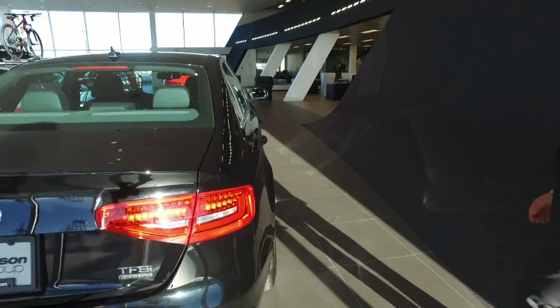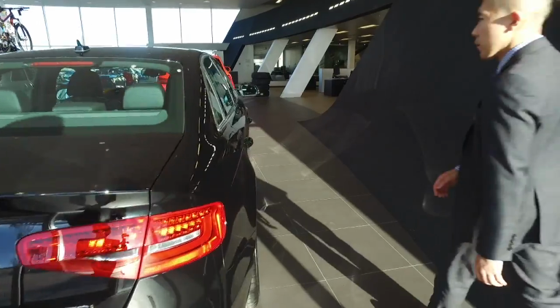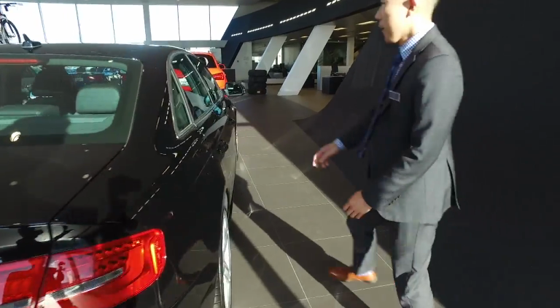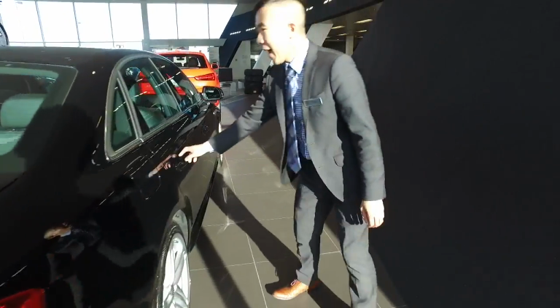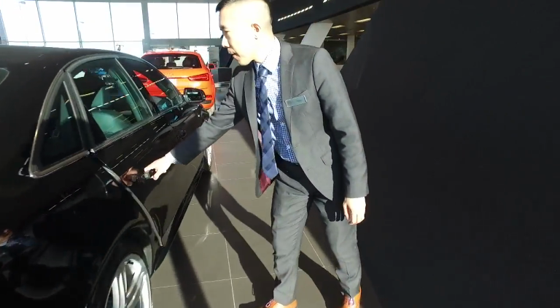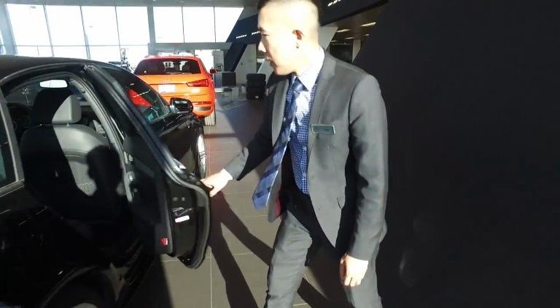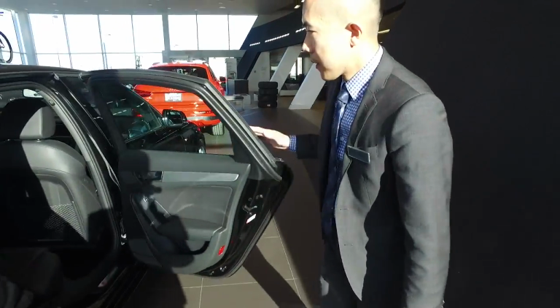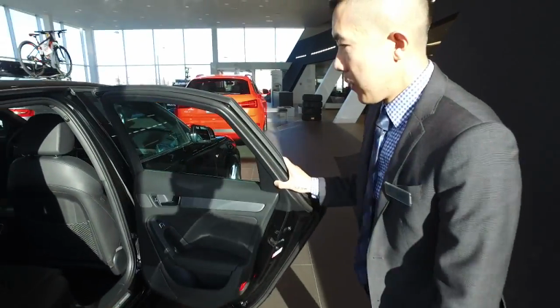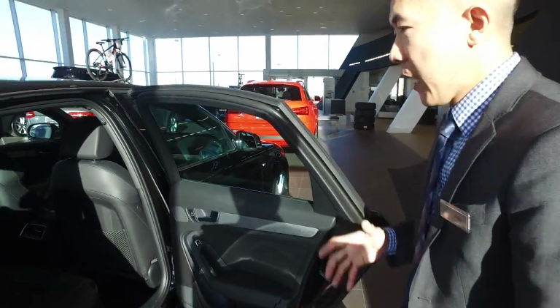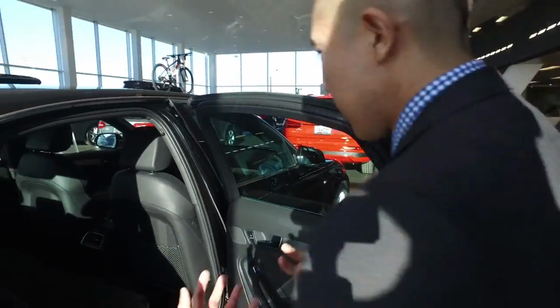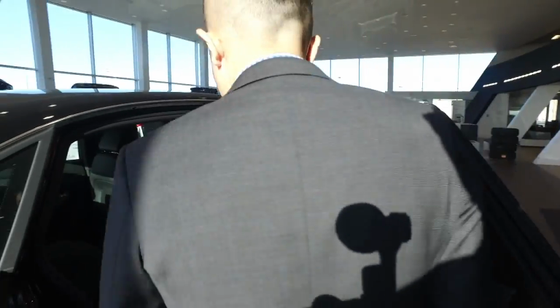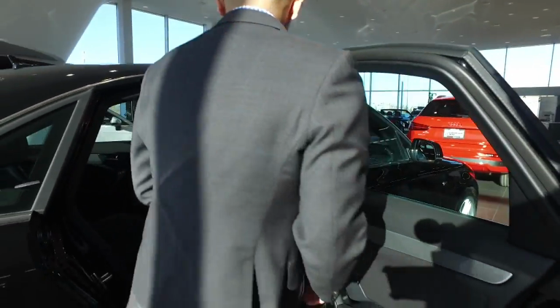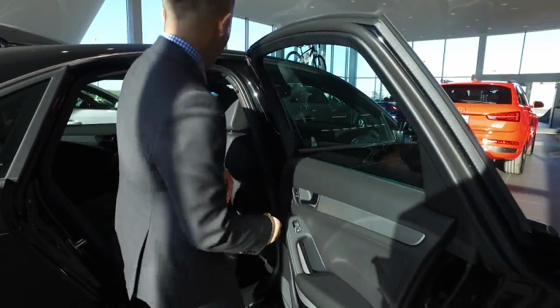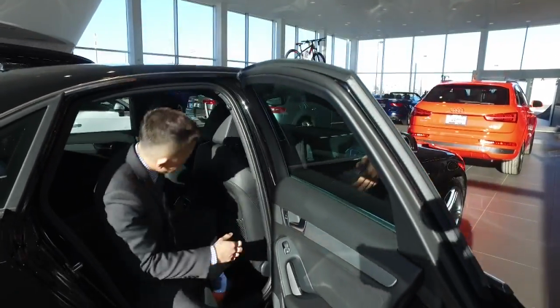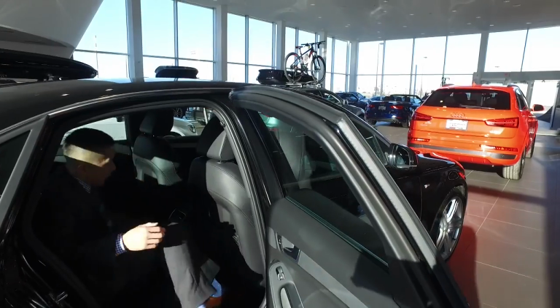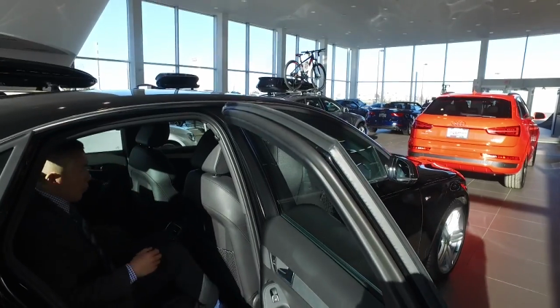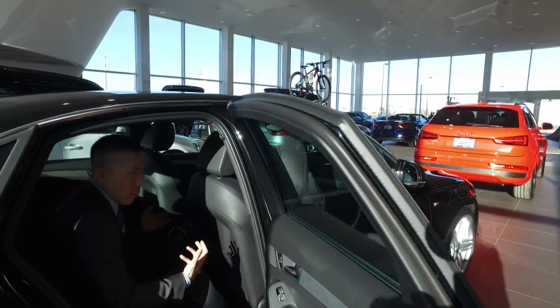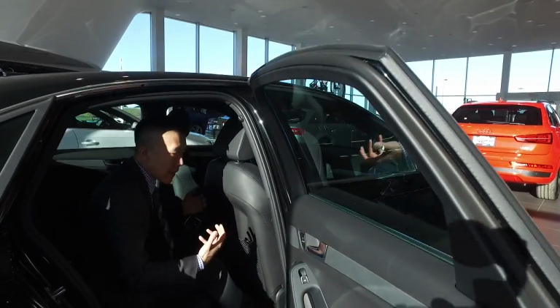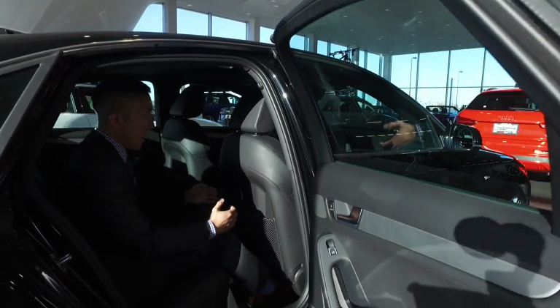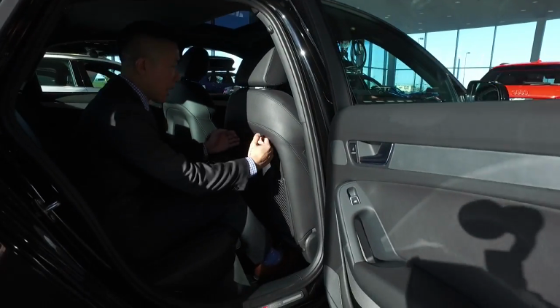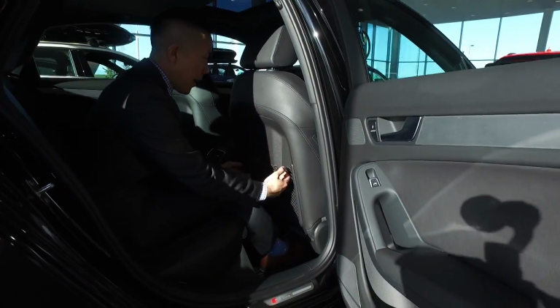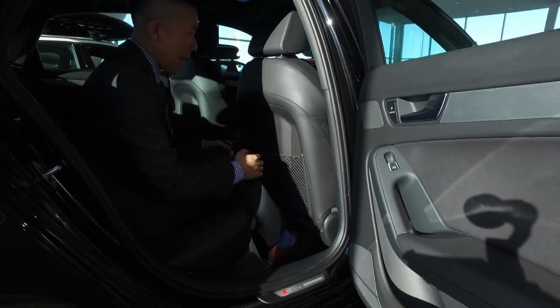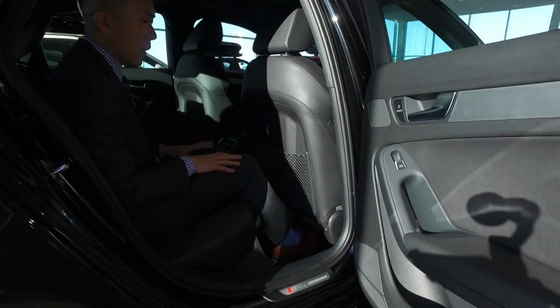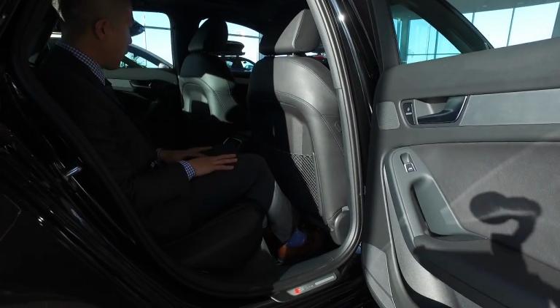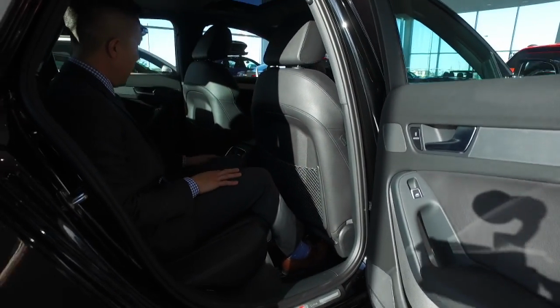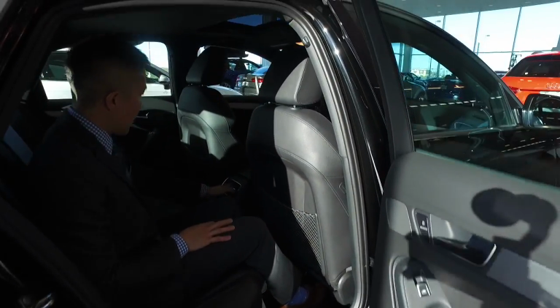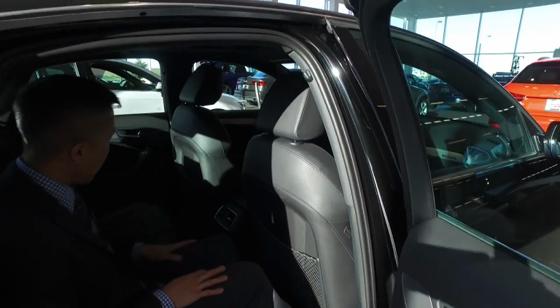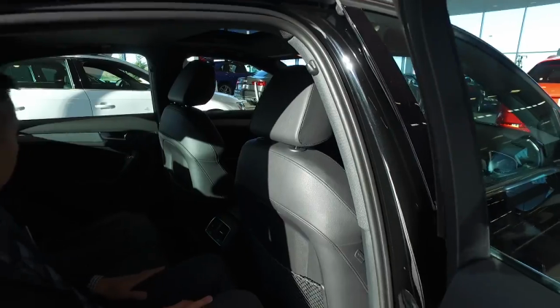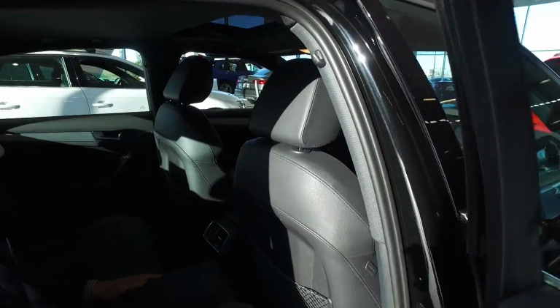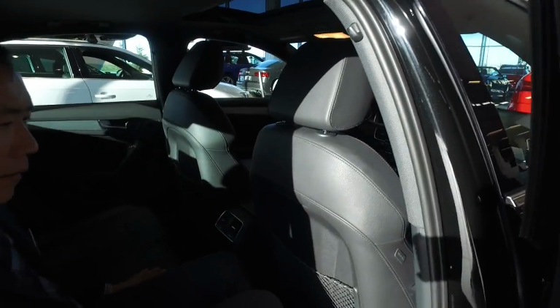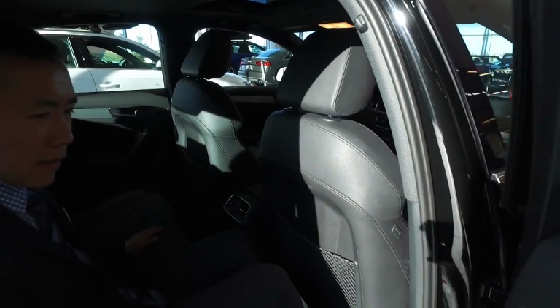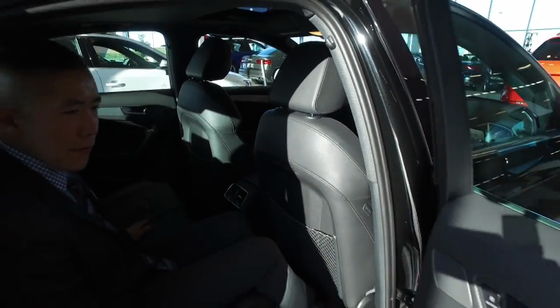Now I'm just going to open up the back here to give you an indication of the size. Plenty of room in the sedan — cutaways for extra leg room. Some climate controls in the back here. Nice leather feel.